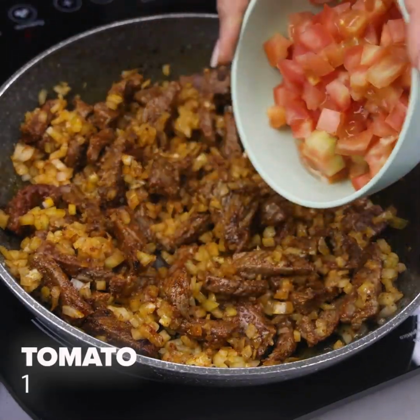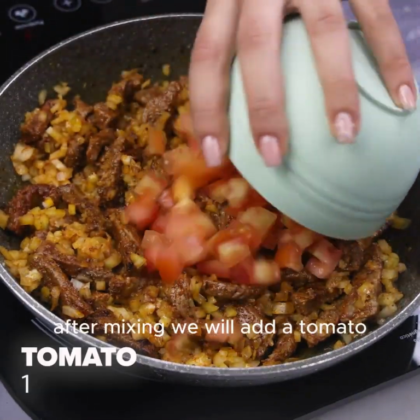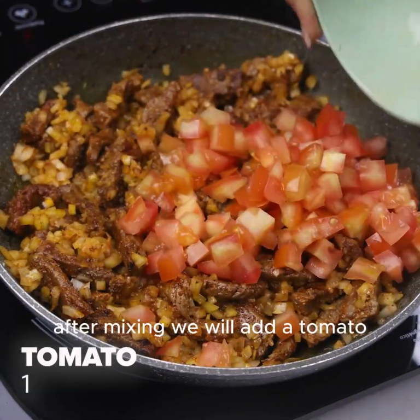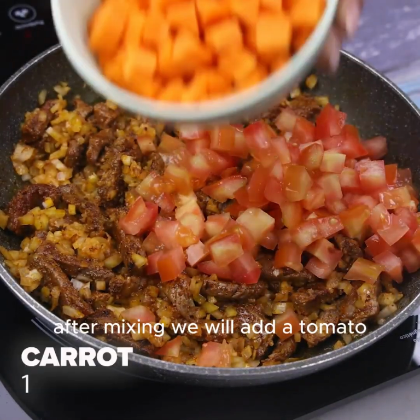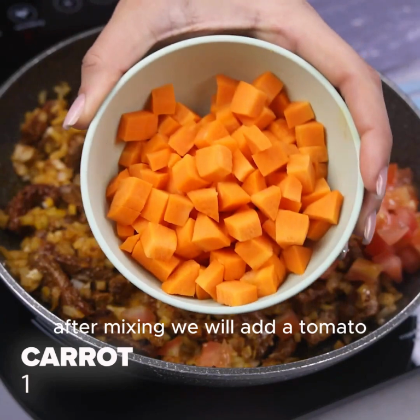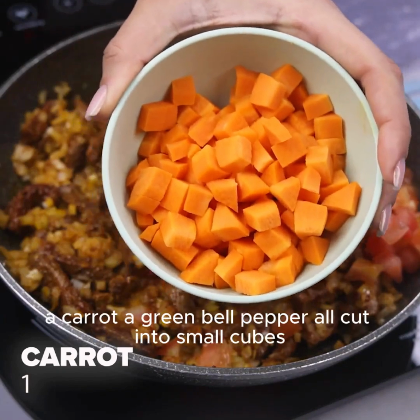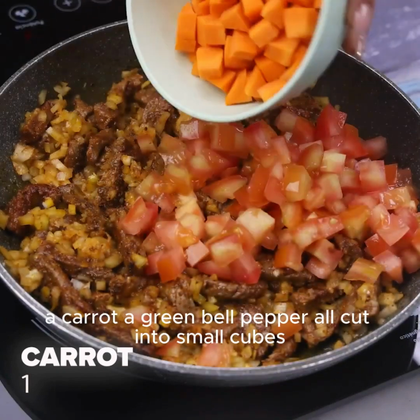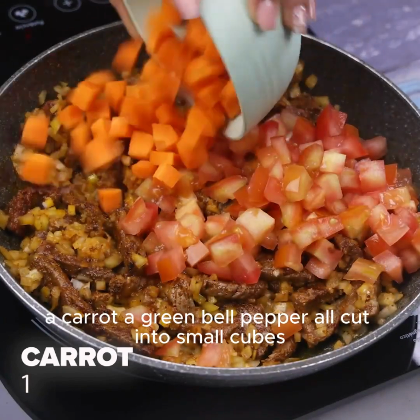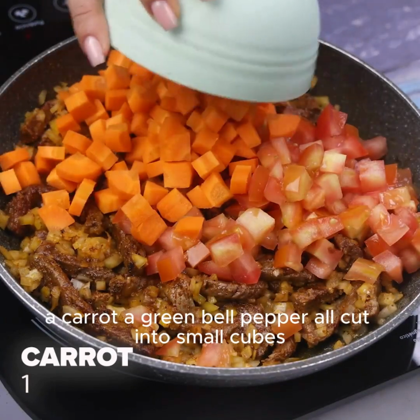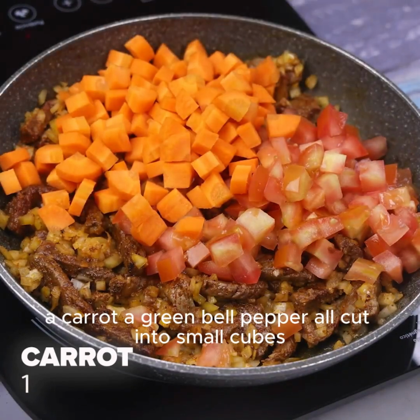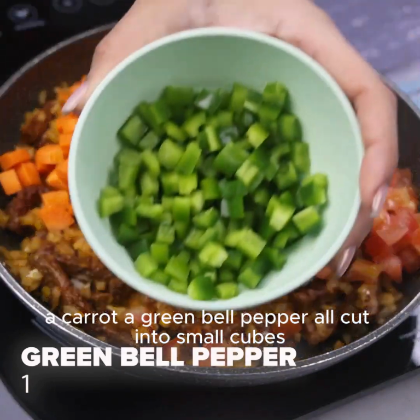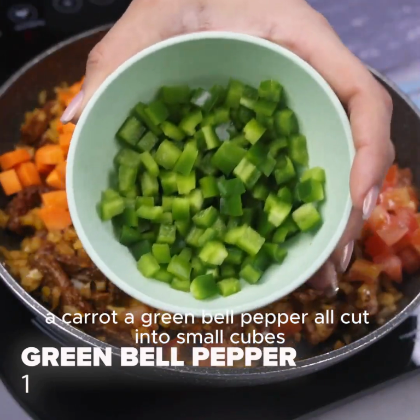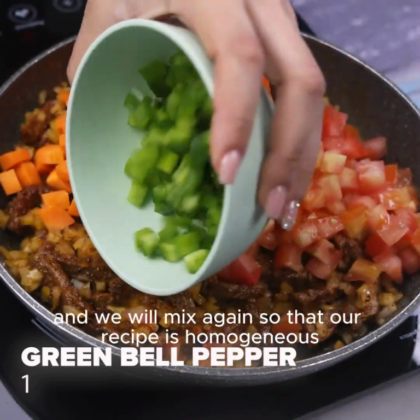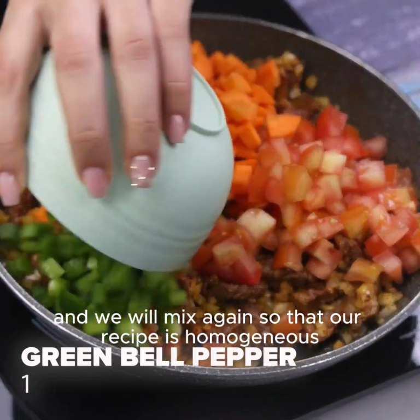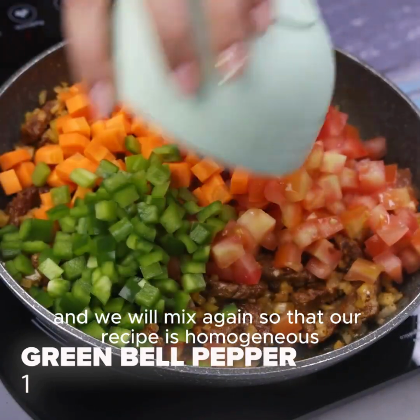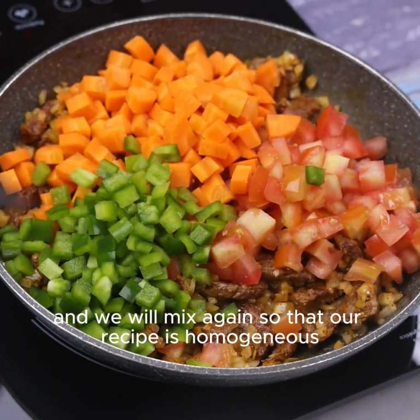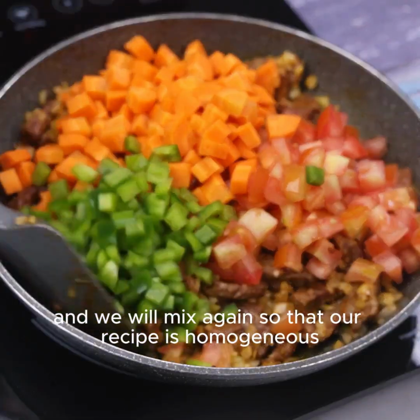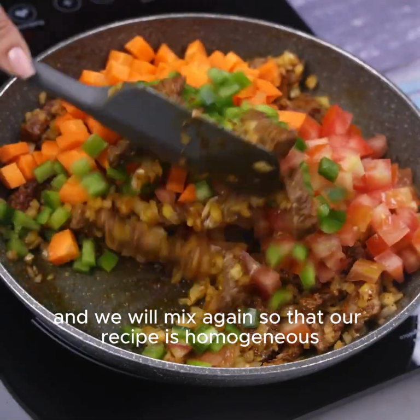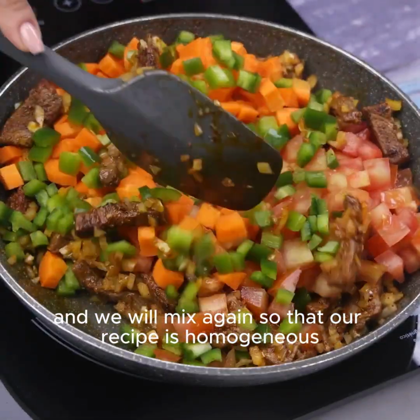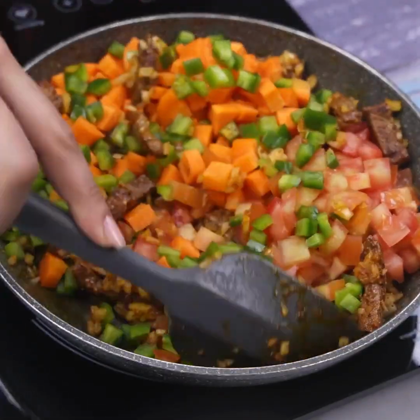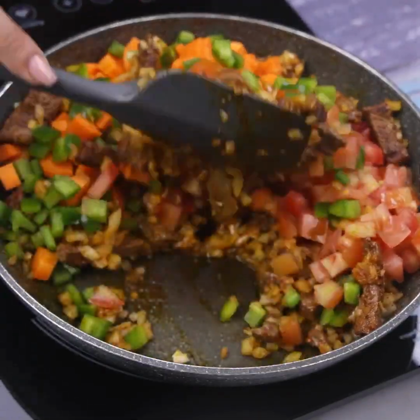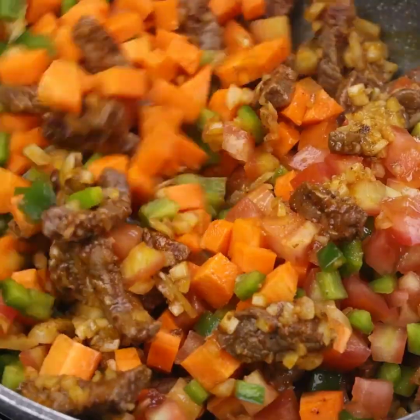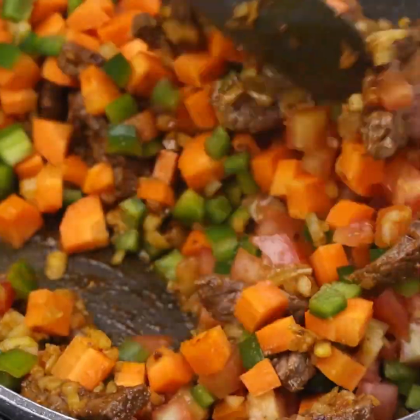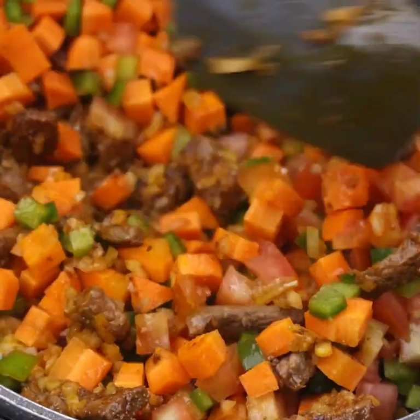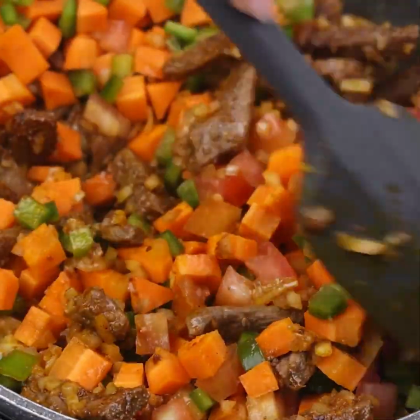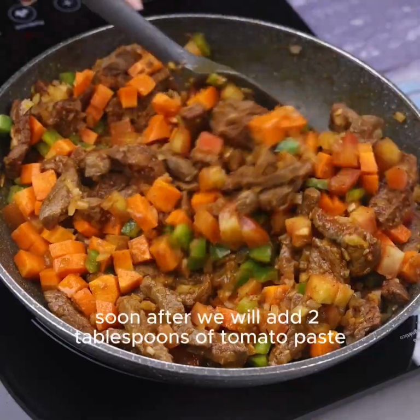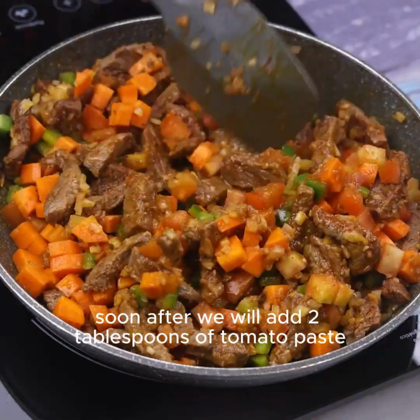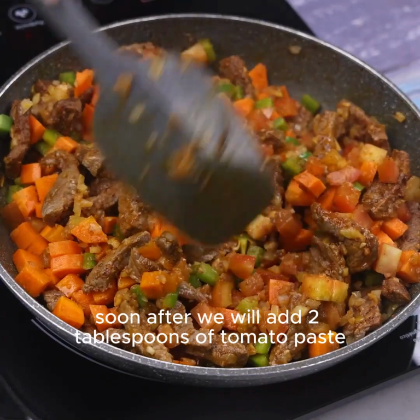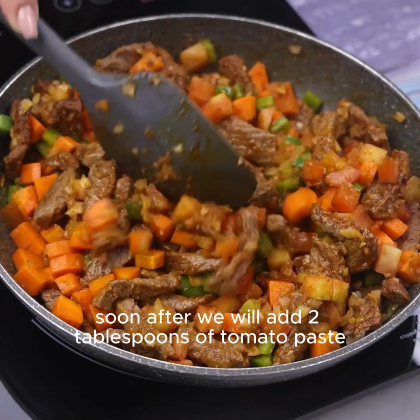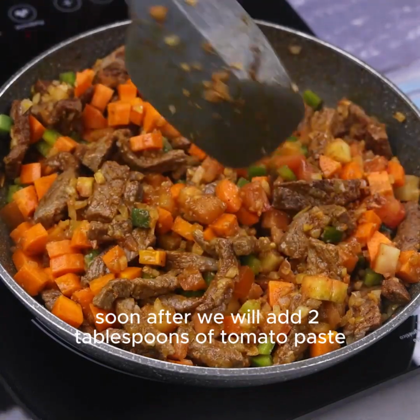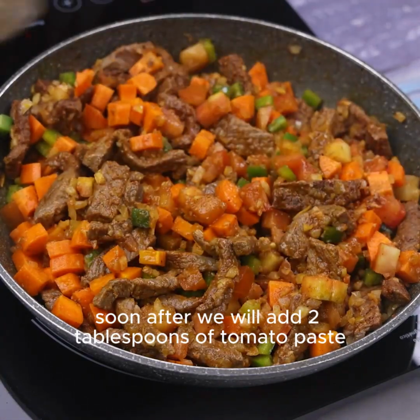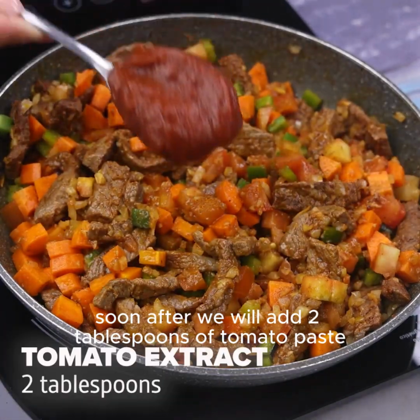After mixing we will add a tomato, a carrot, a green bell pepper cut into small cubes, and we will mix again so that our recipe is homogeneous. Soon after we will add two tablespoons of tomato paste.